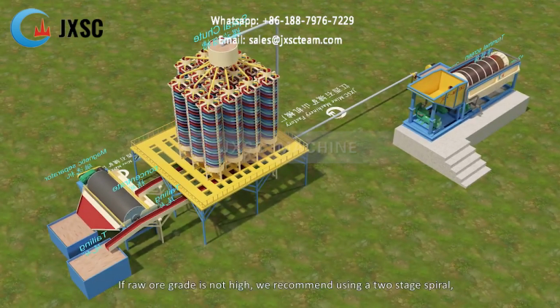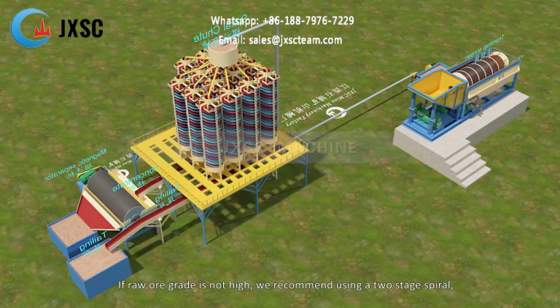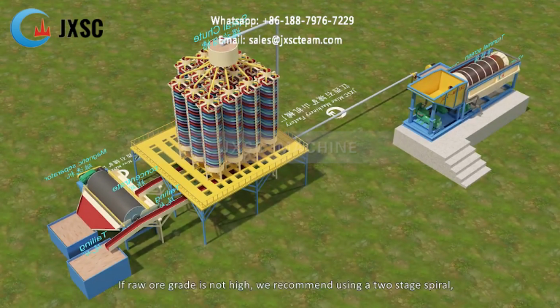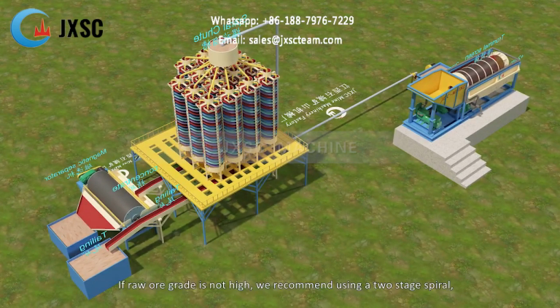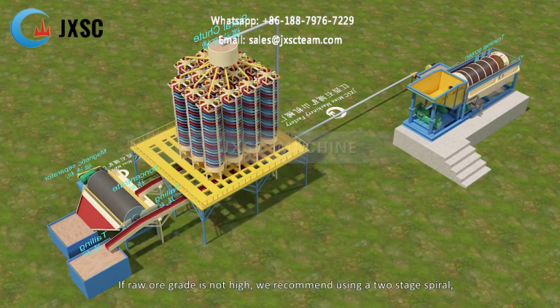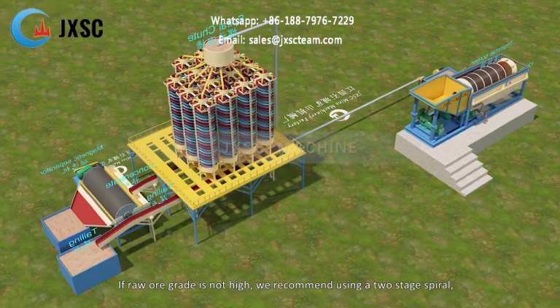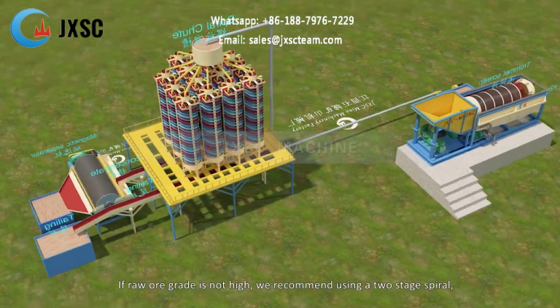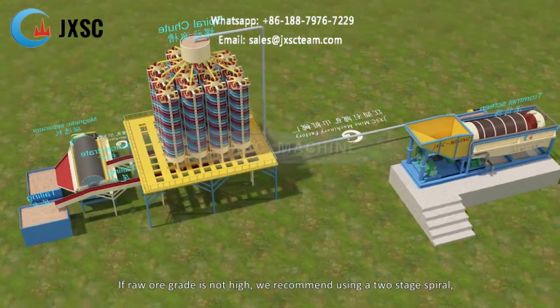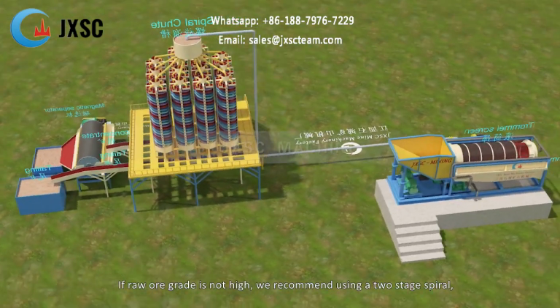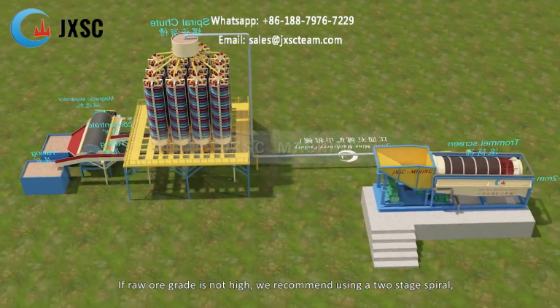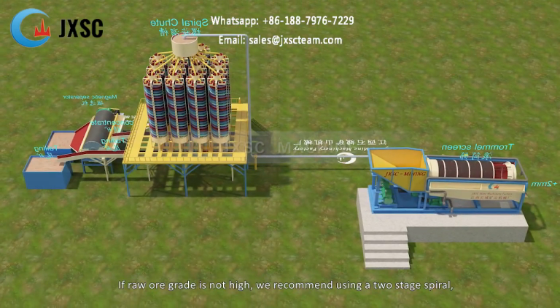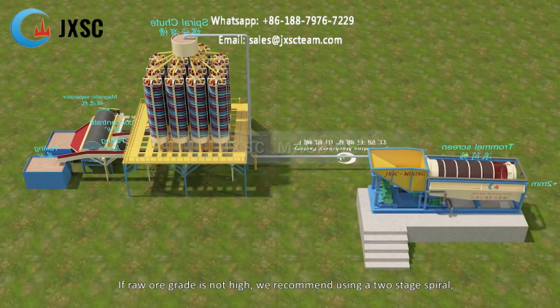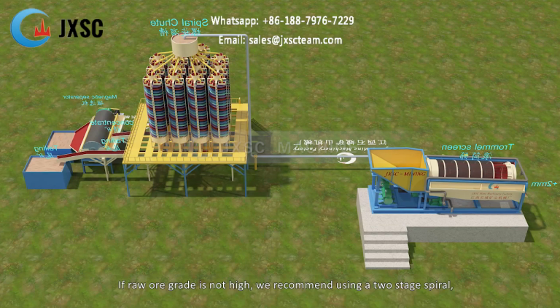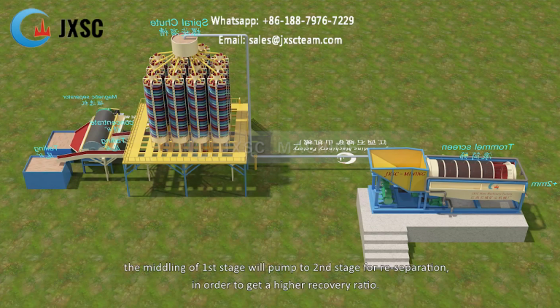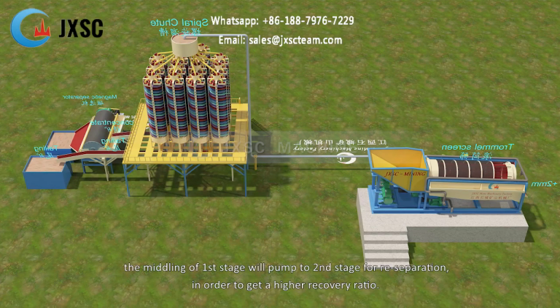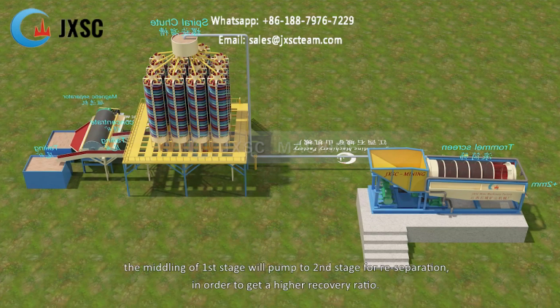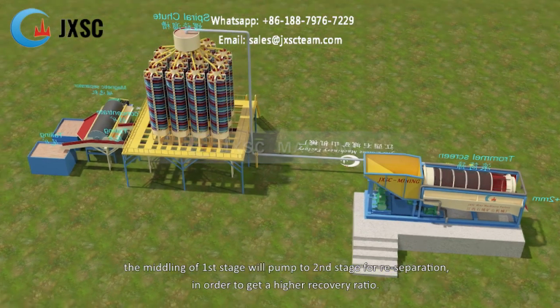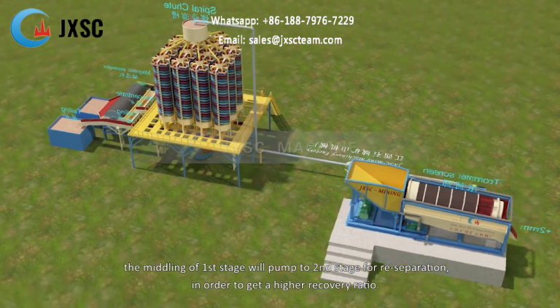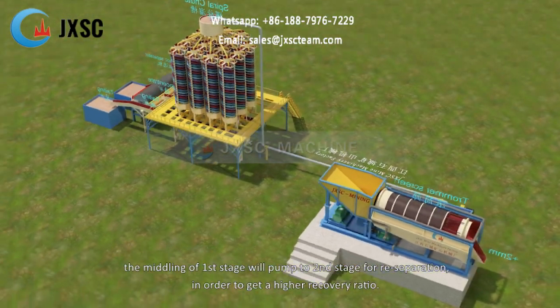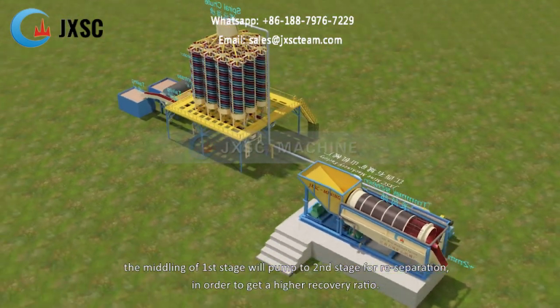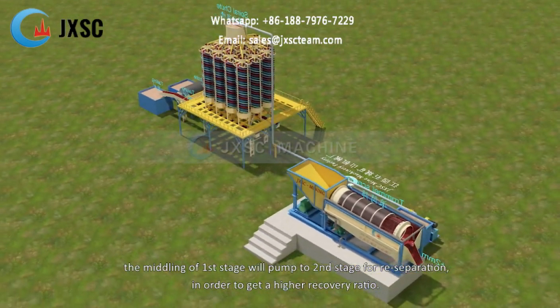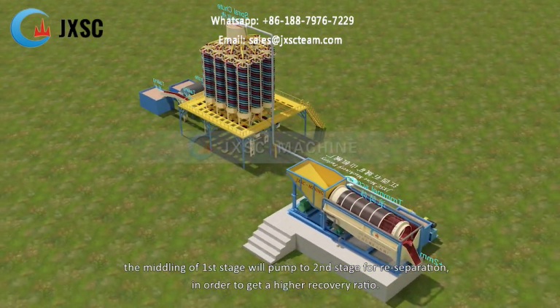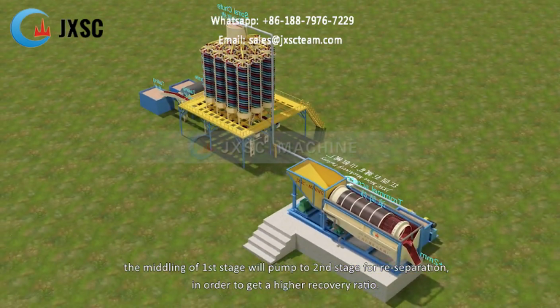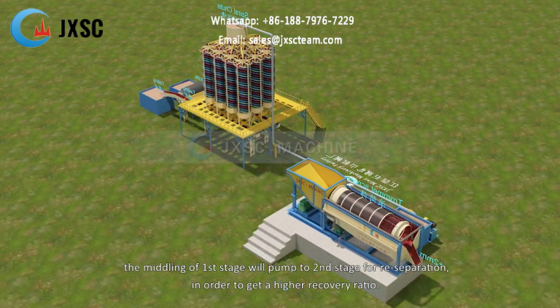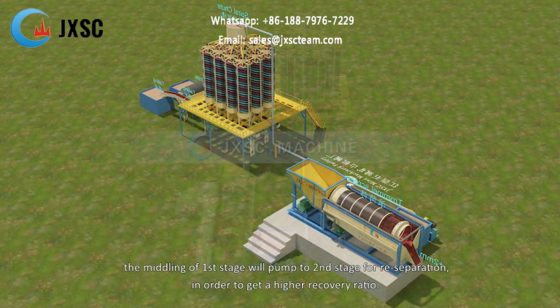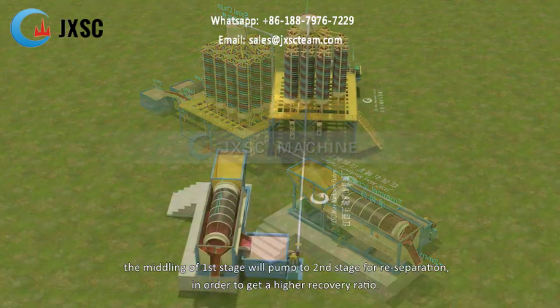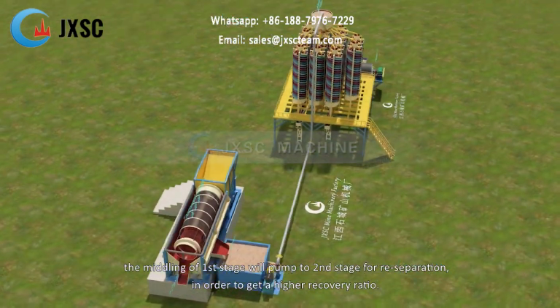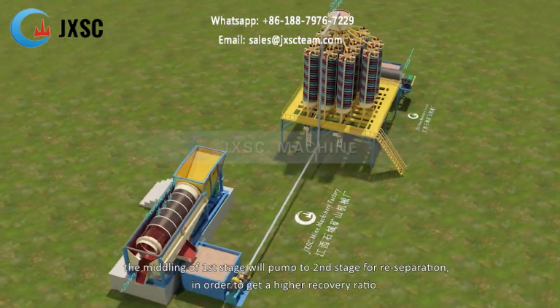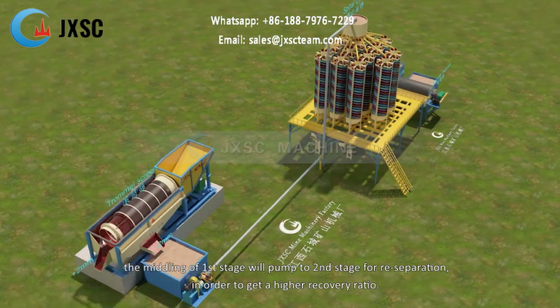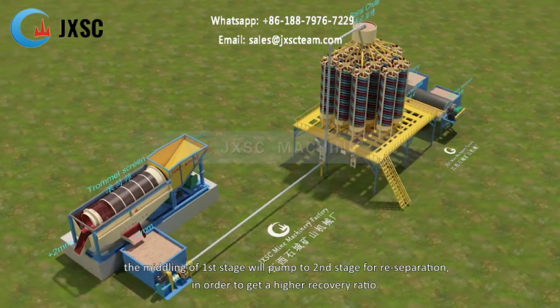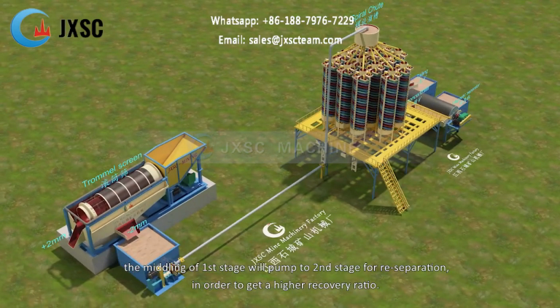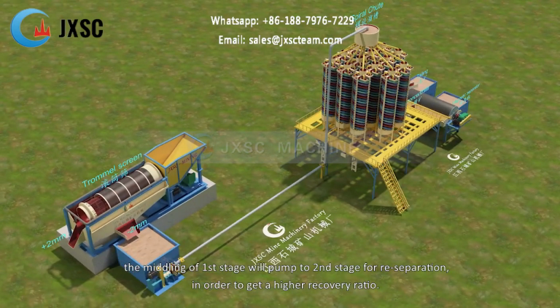If the raw ore grade is not high, we recommend using a two-stage spiral. The middling of the first stage will be pumped to the second stage for re-separation, in order to get a higher recovery ratio.